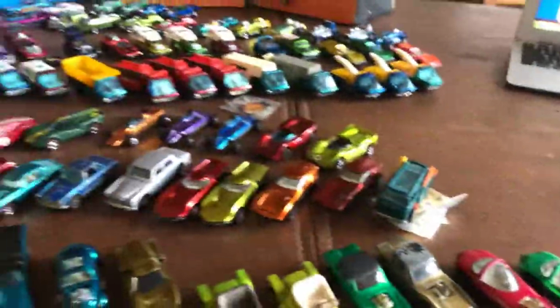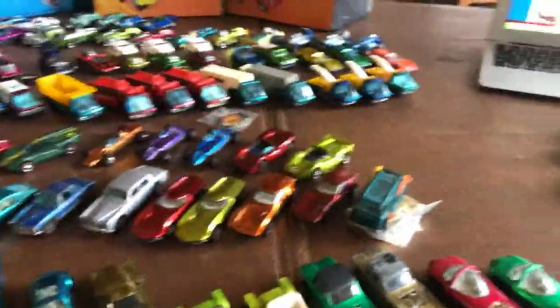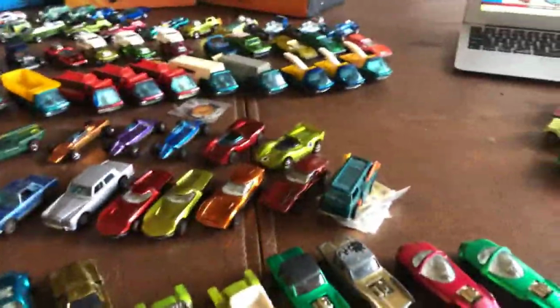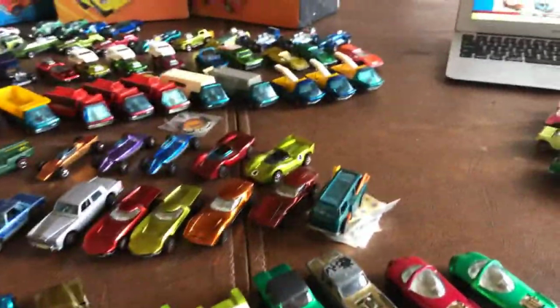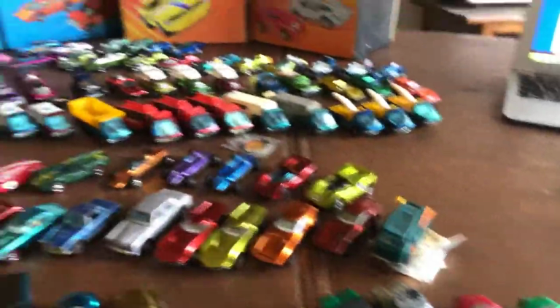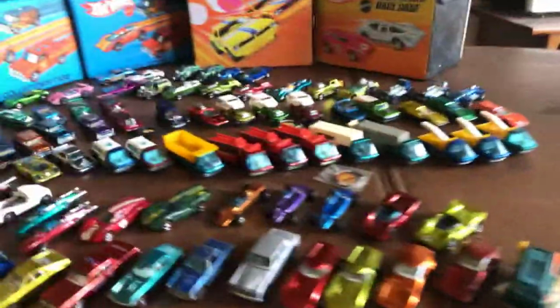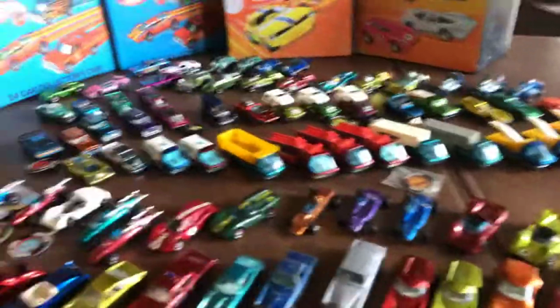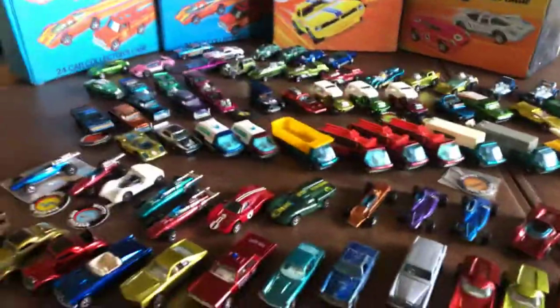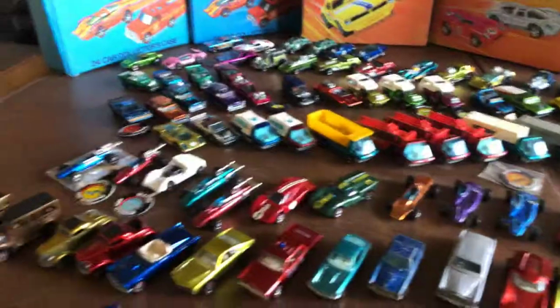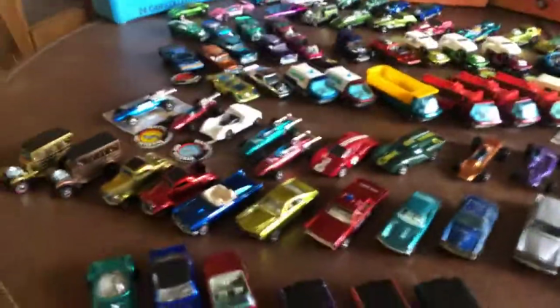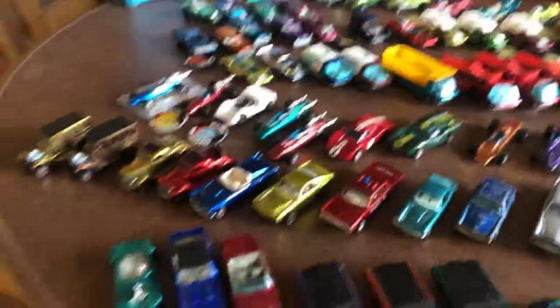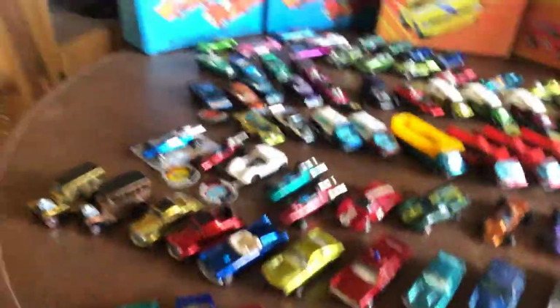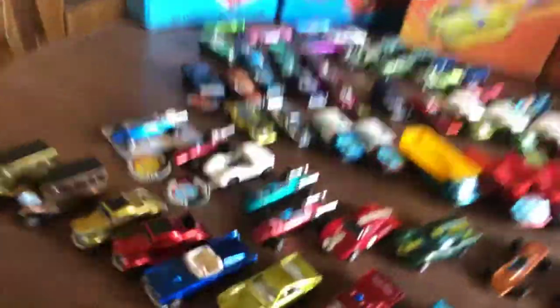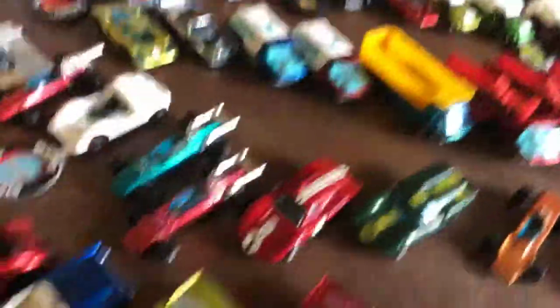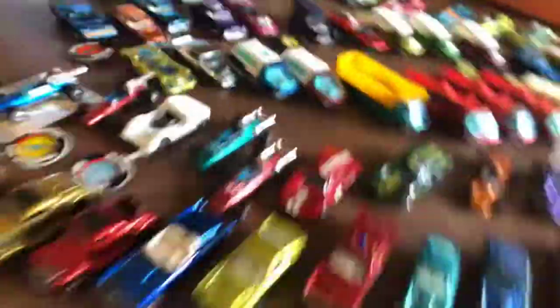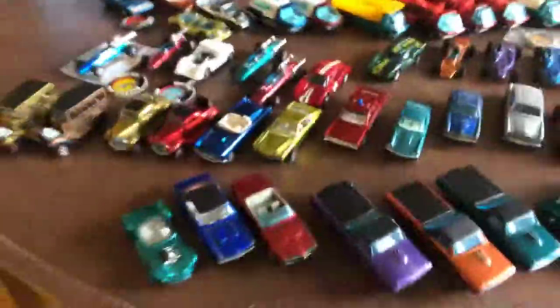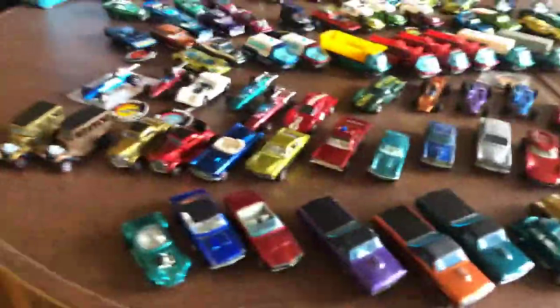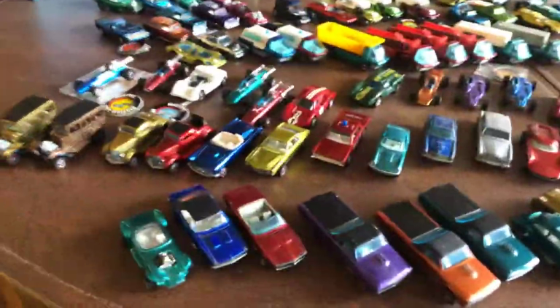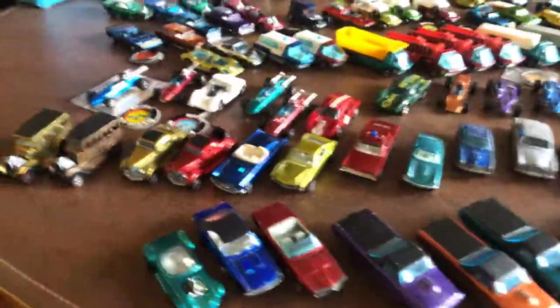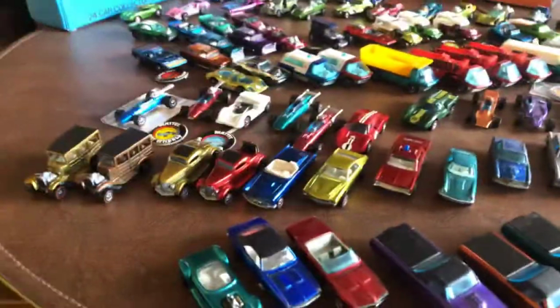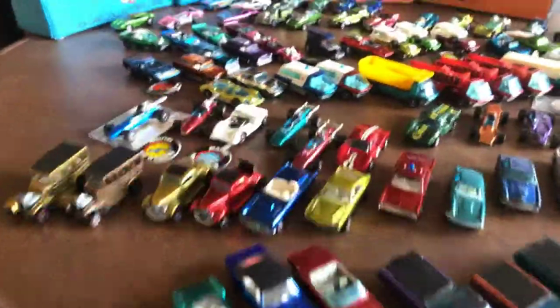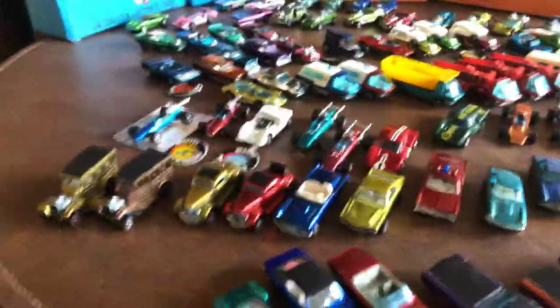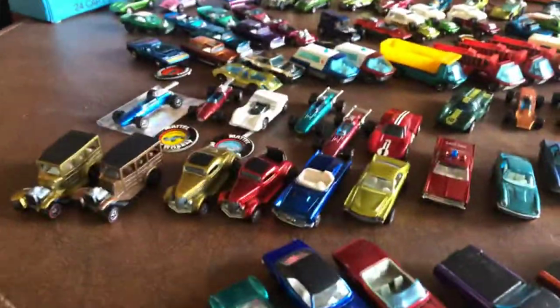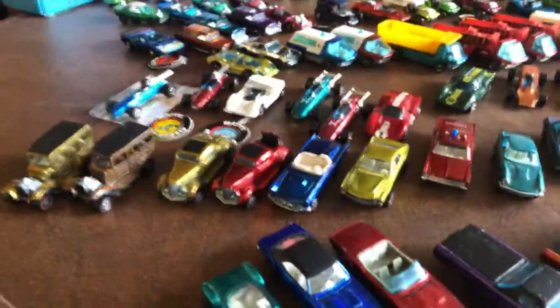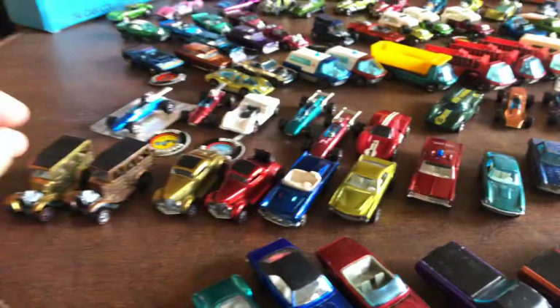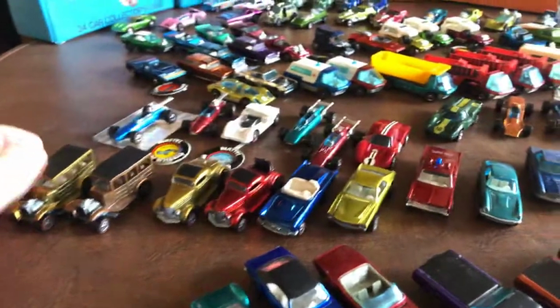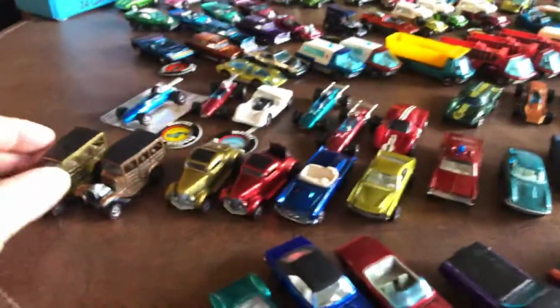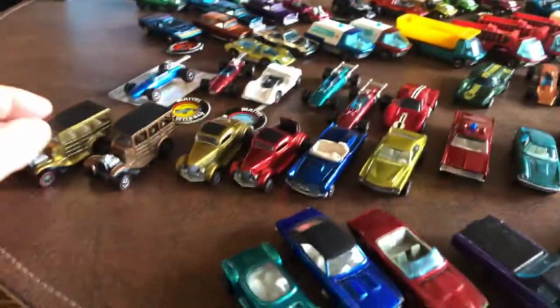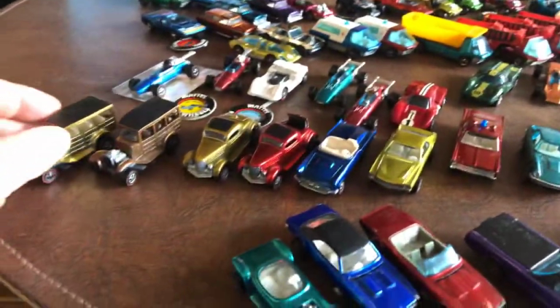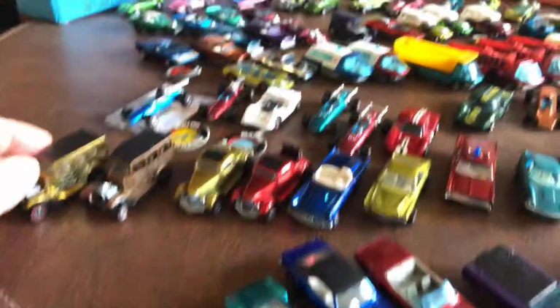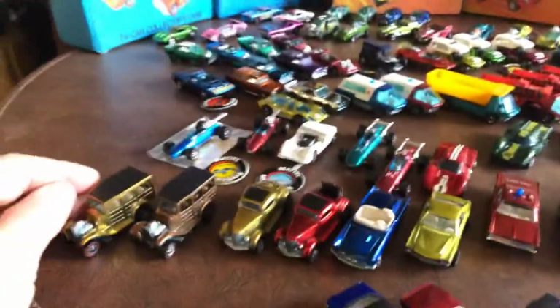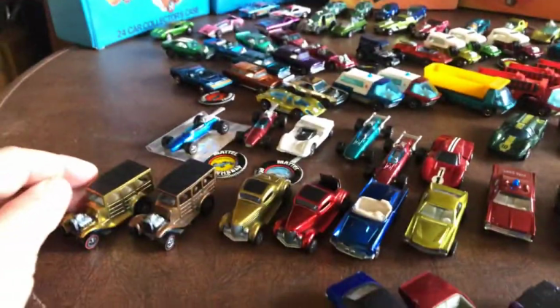I was only two years old, so I don't think my mother was buying me miniature cars for a two-year-old. For 1969...